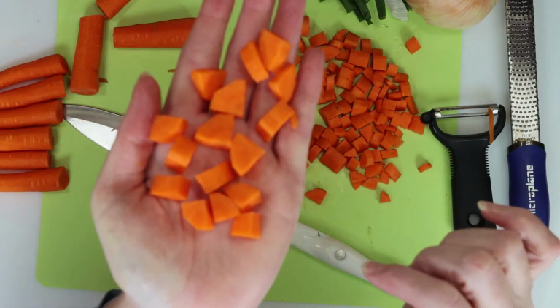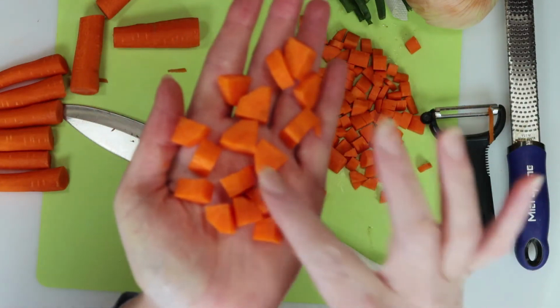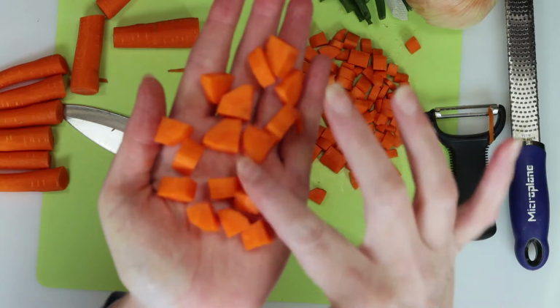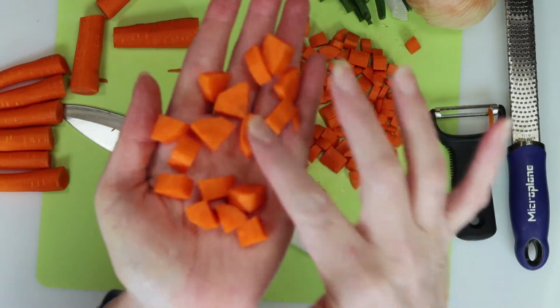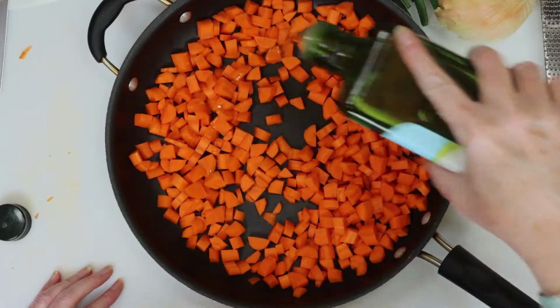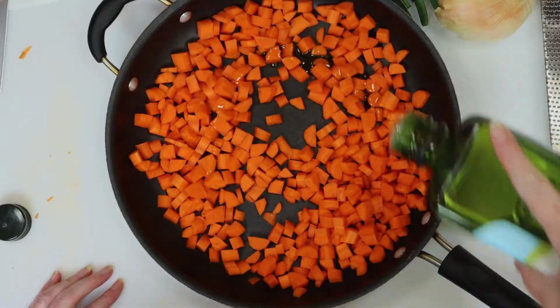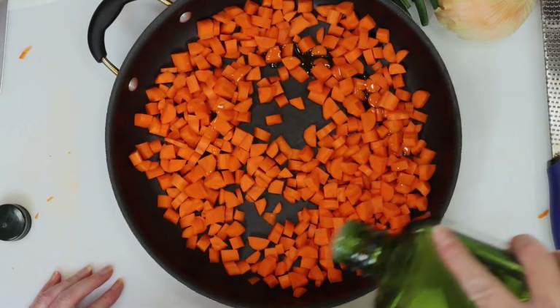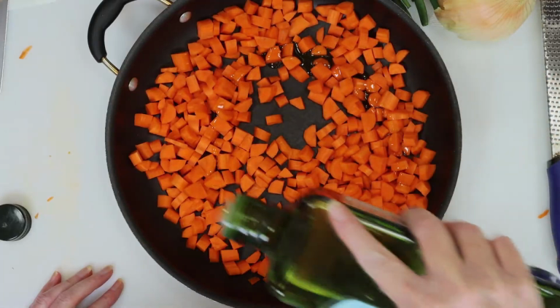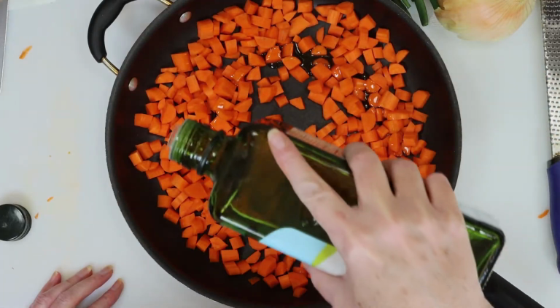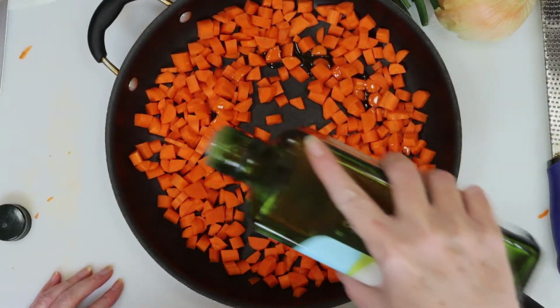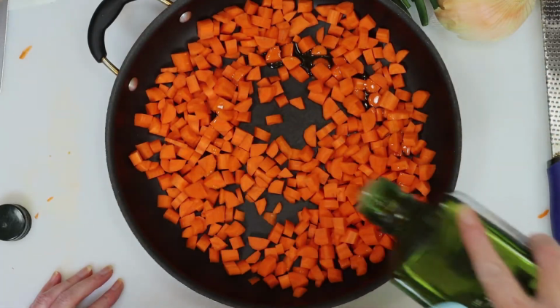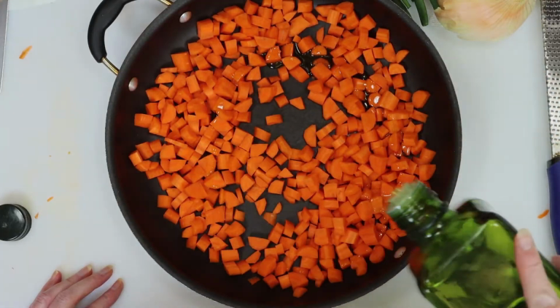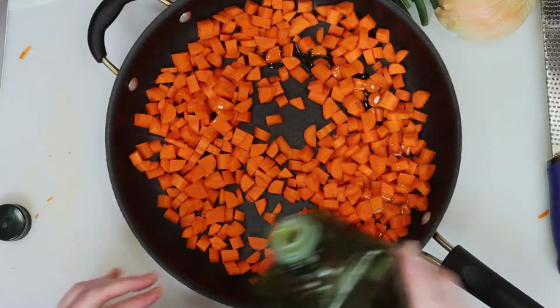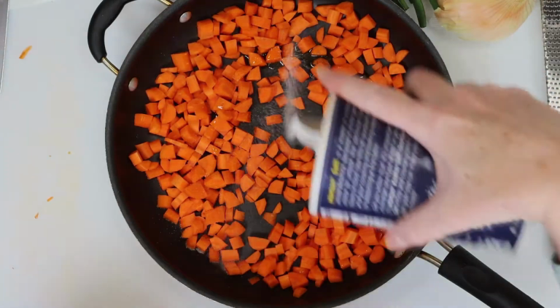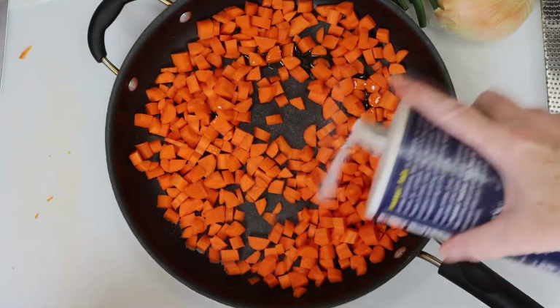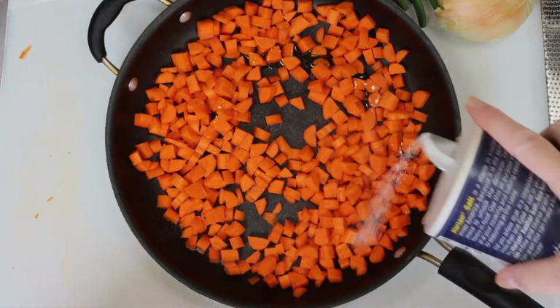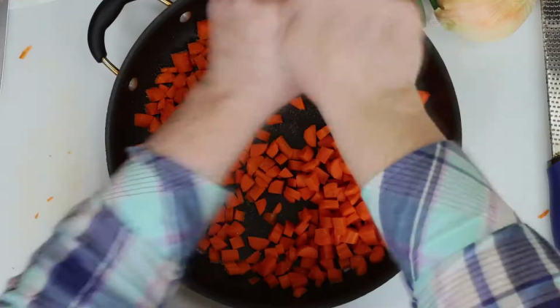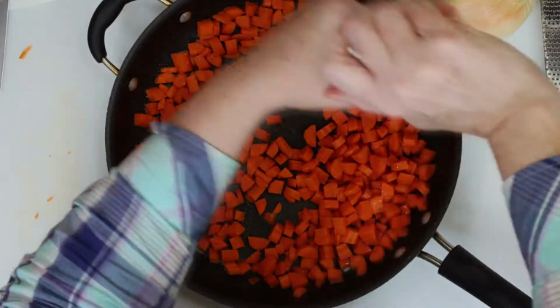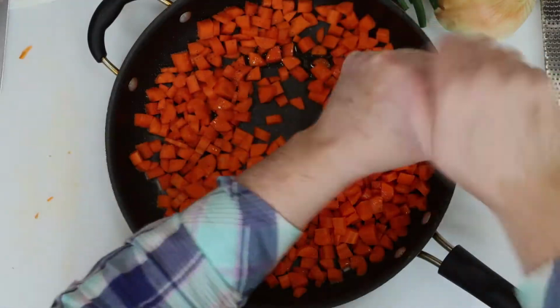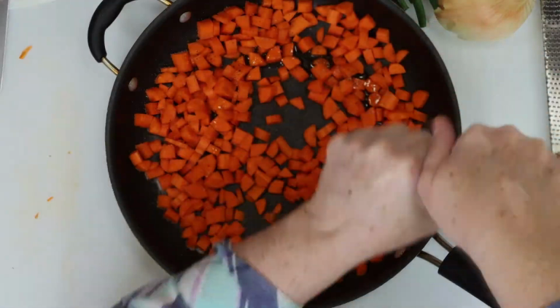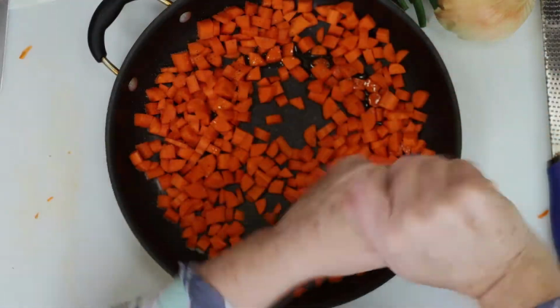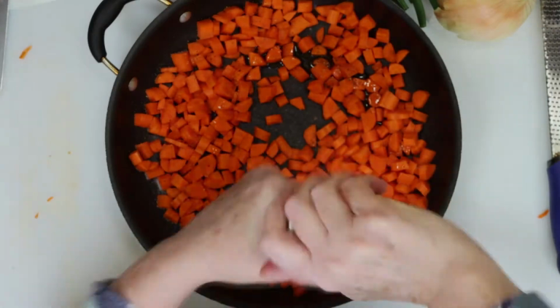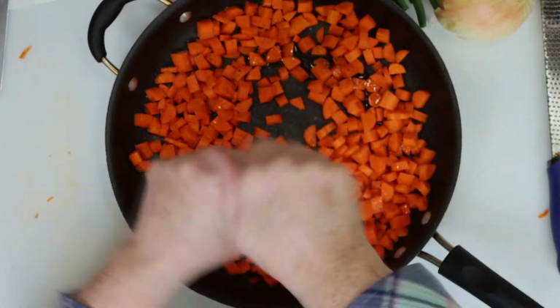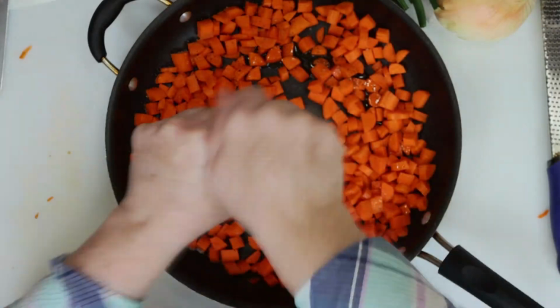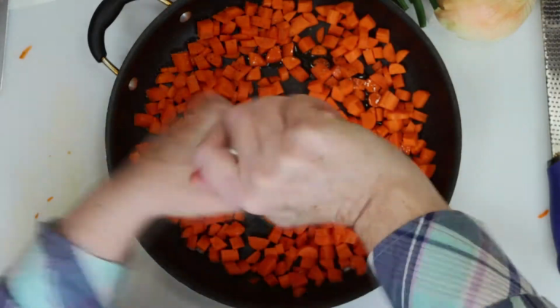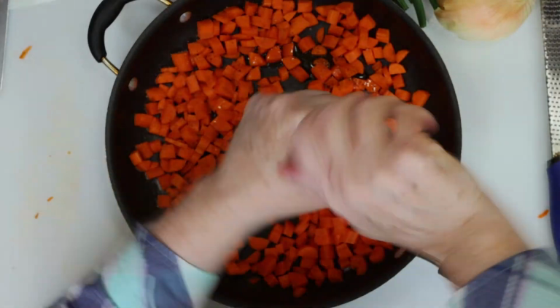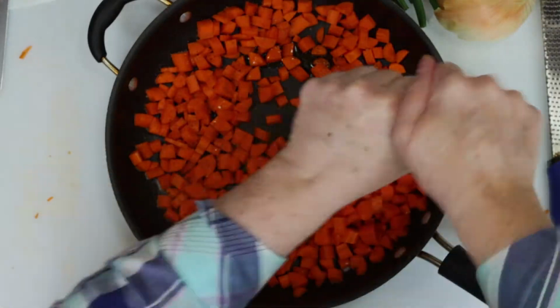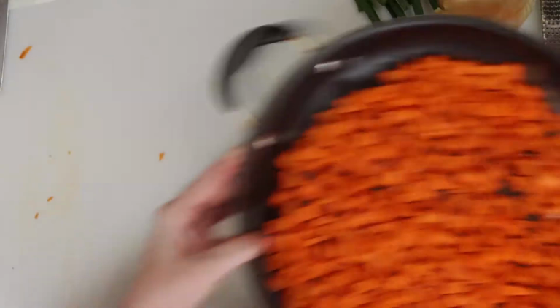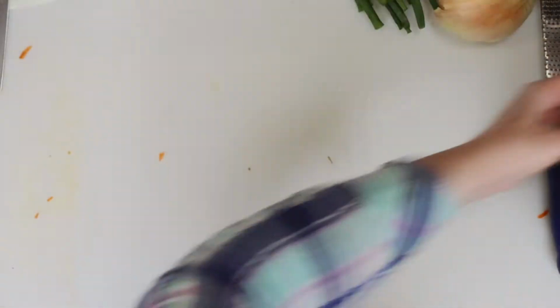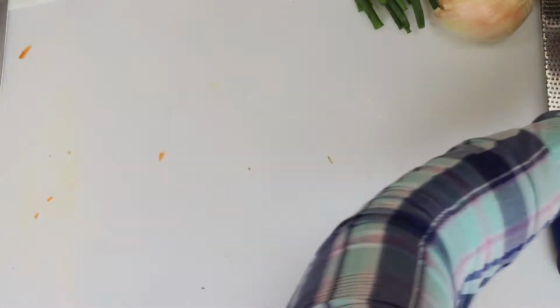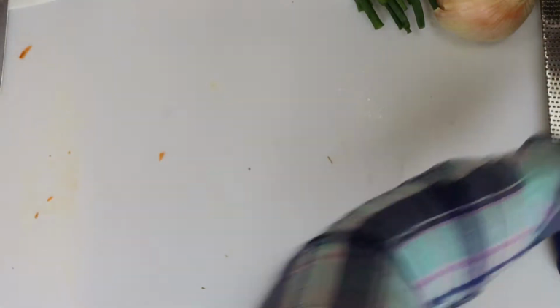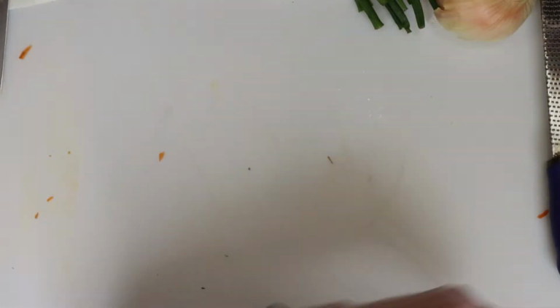We'll put the carrots in a pan and add olive oil, salt, and pepper. I'm going to cook these on low to medium heat off to the side.